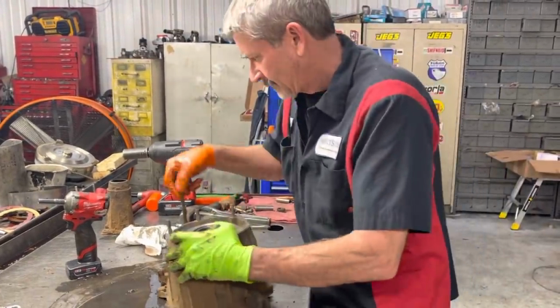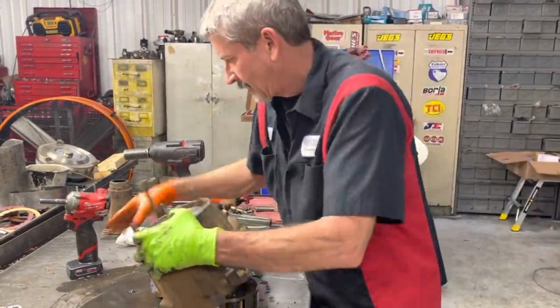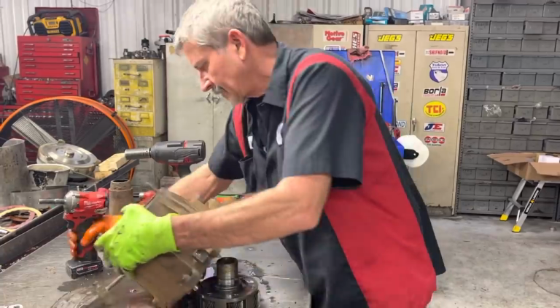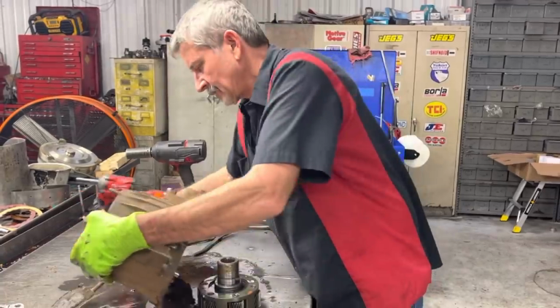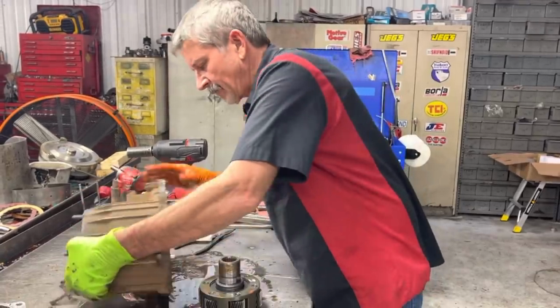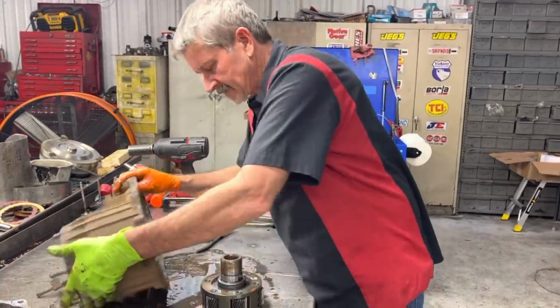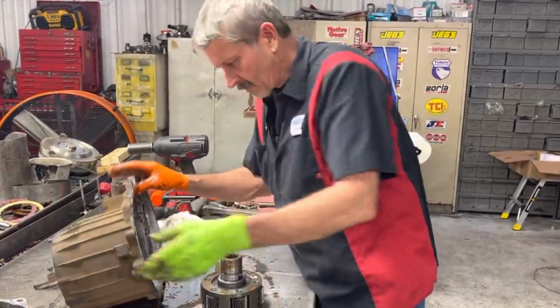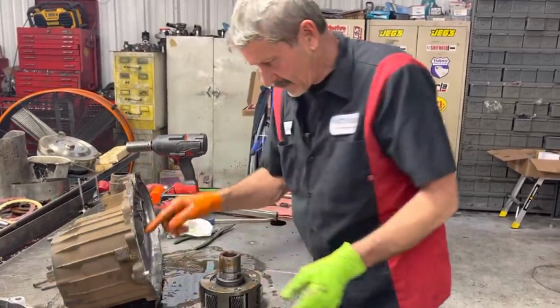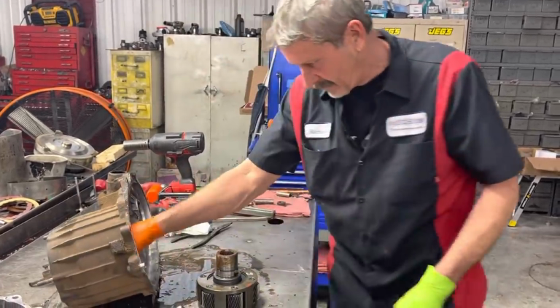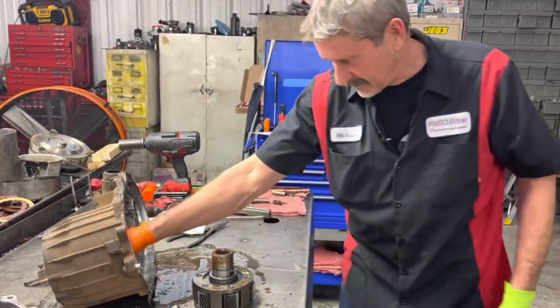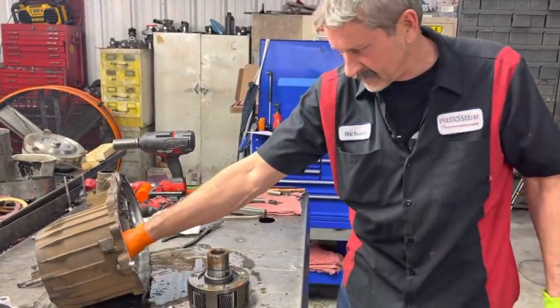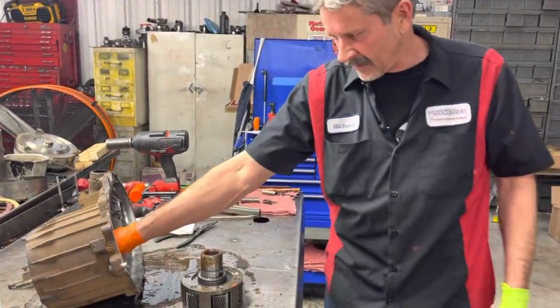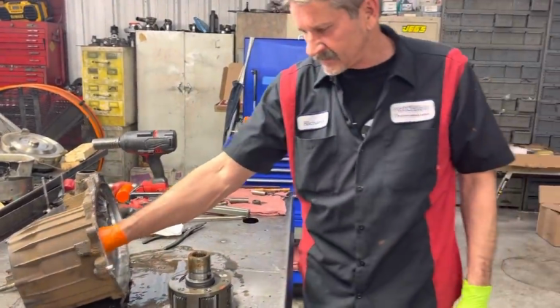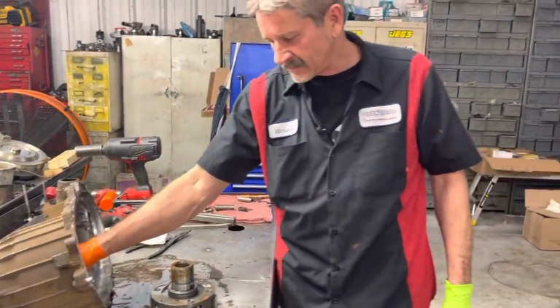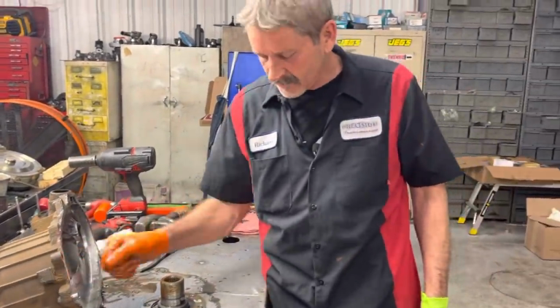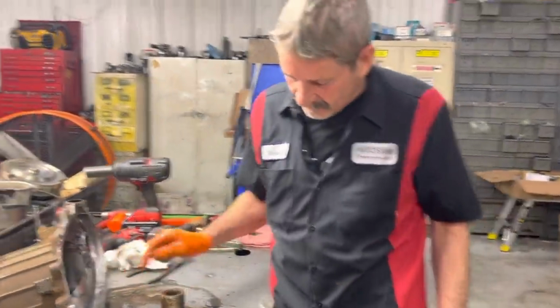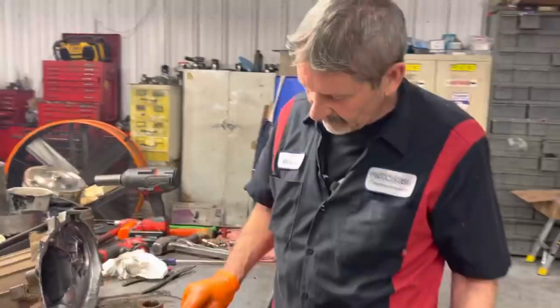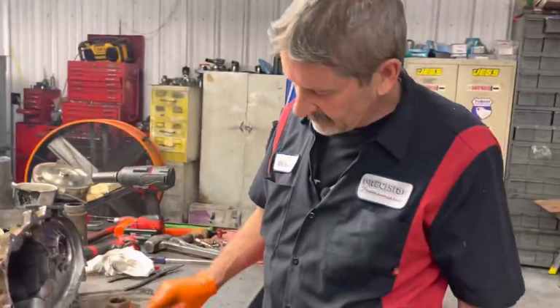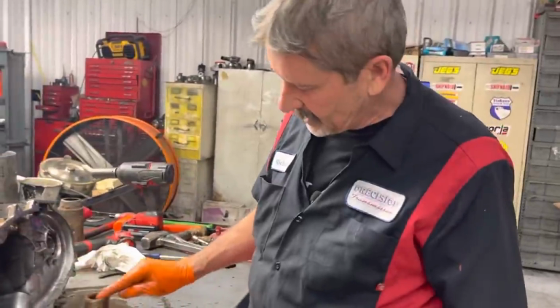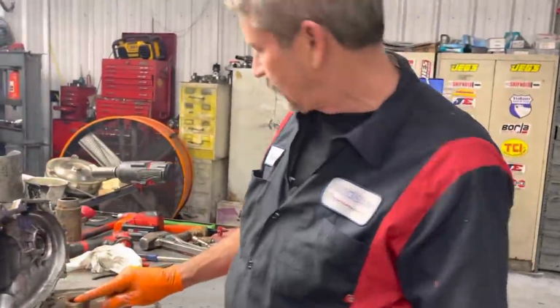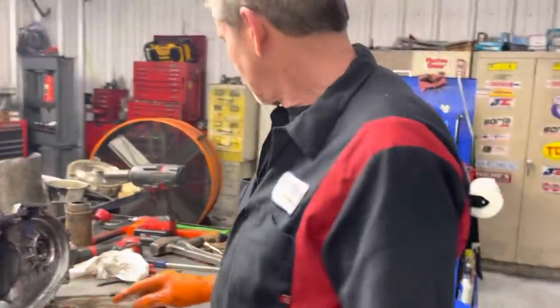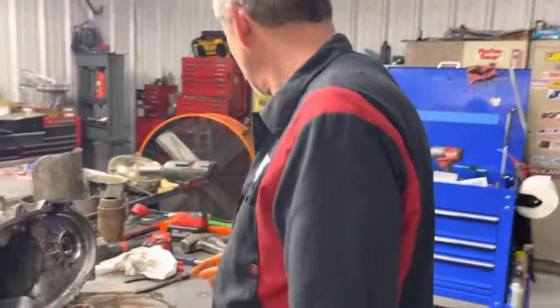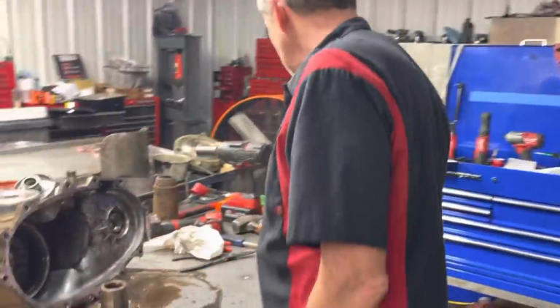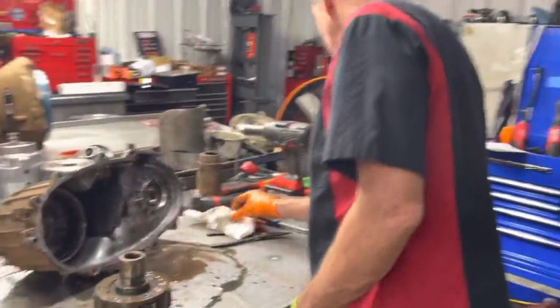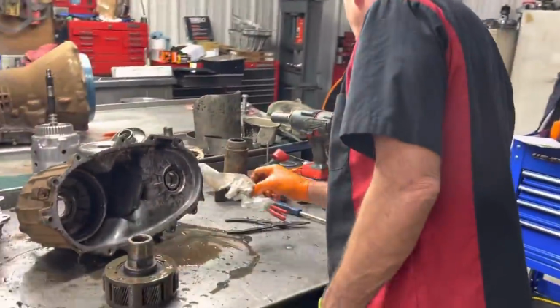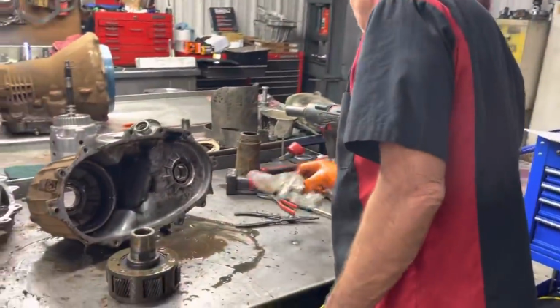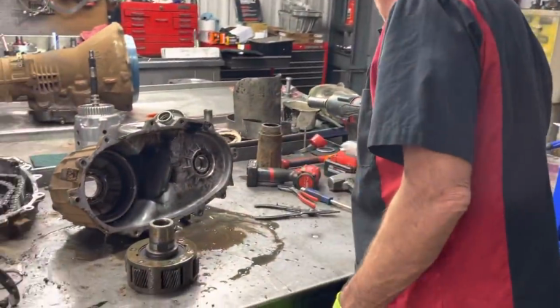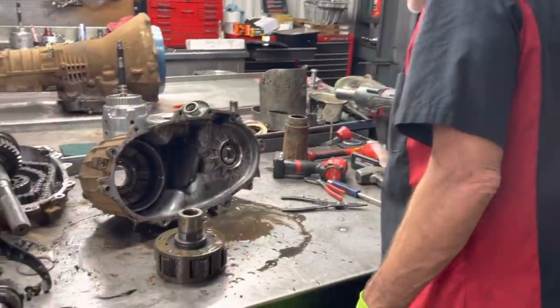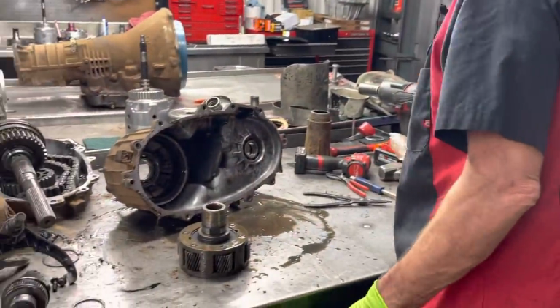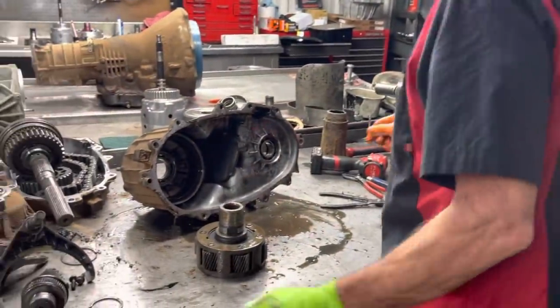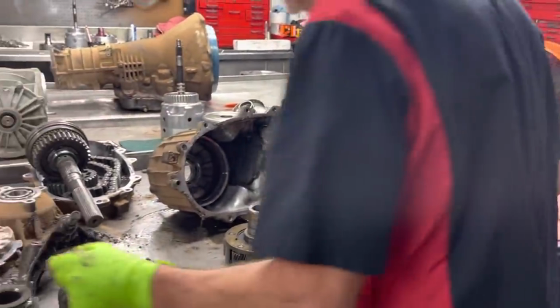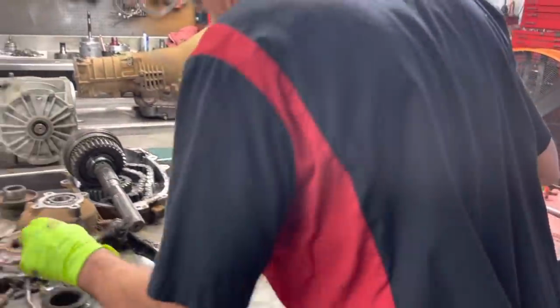Now my parts guy wanted to know the thickness of this bearing, the size of this bearing, and the length of this shank right here — all that type stuff — so we can order parts for this.